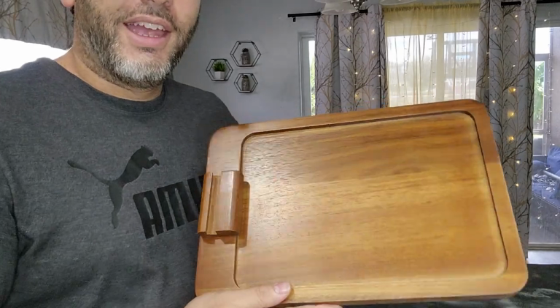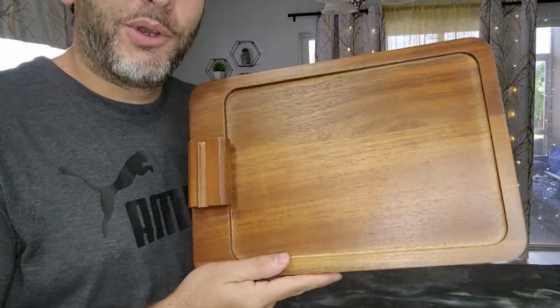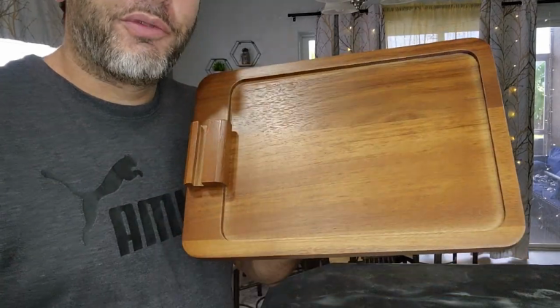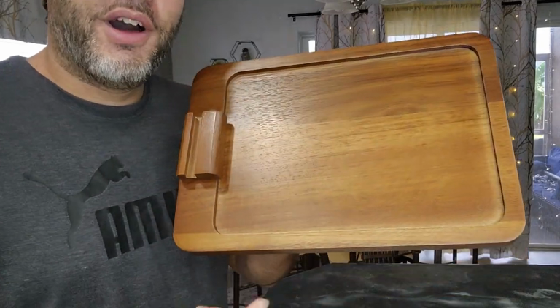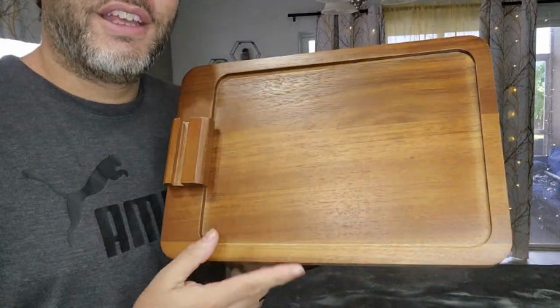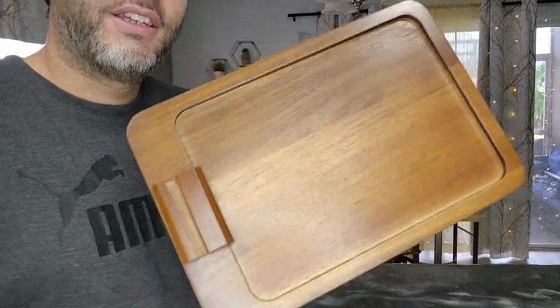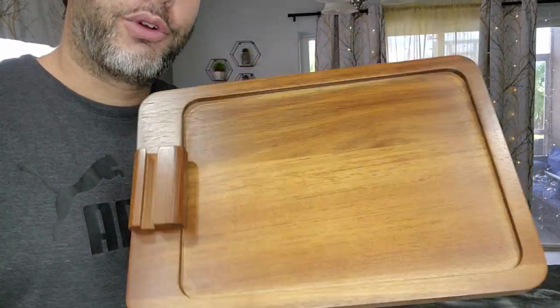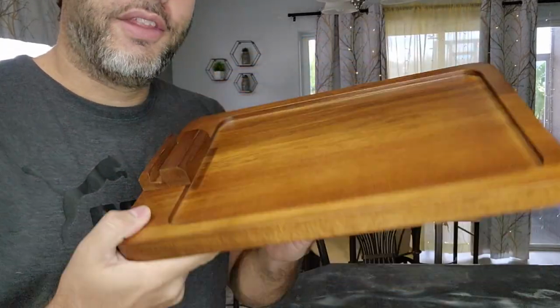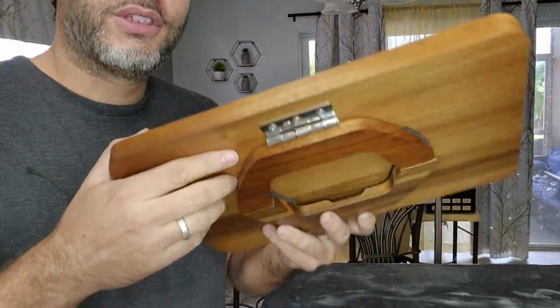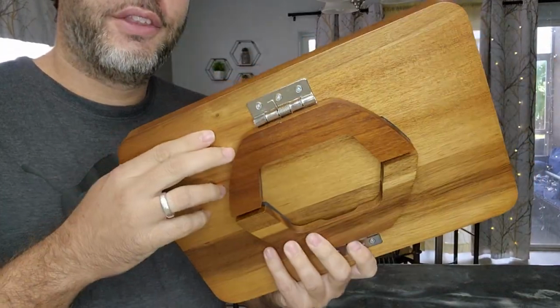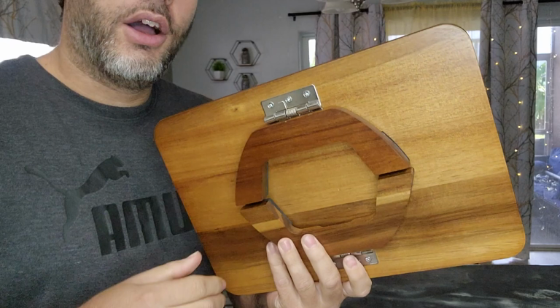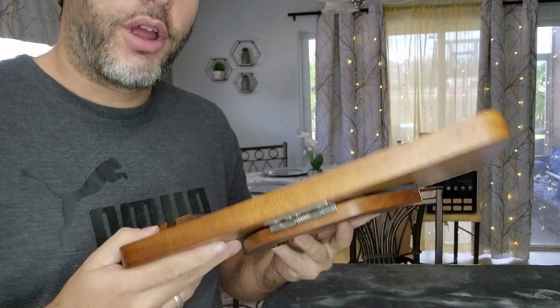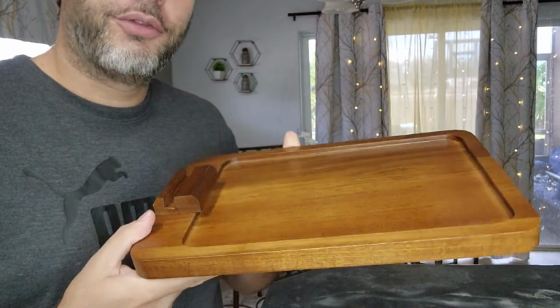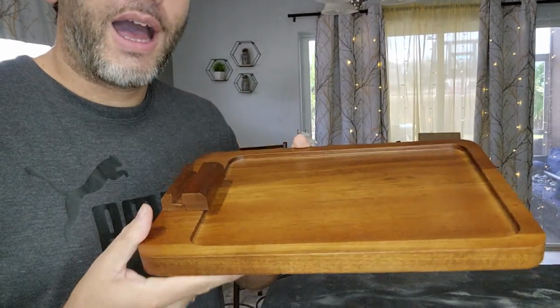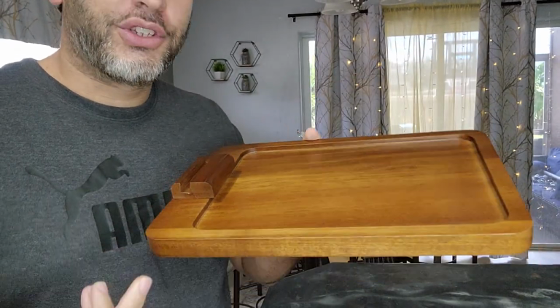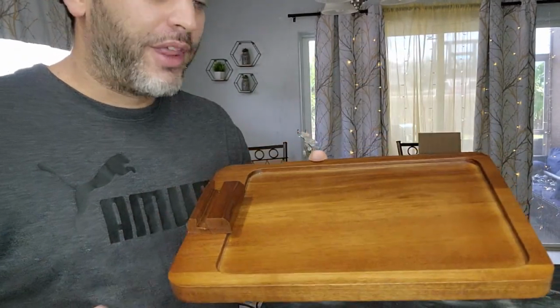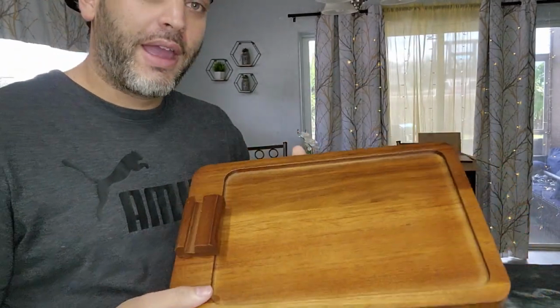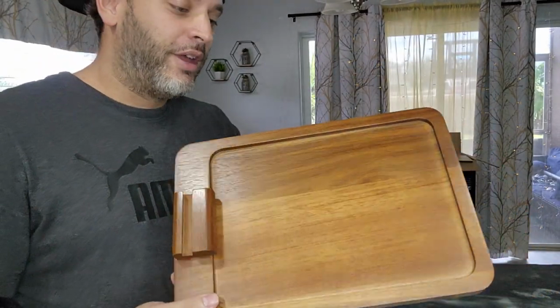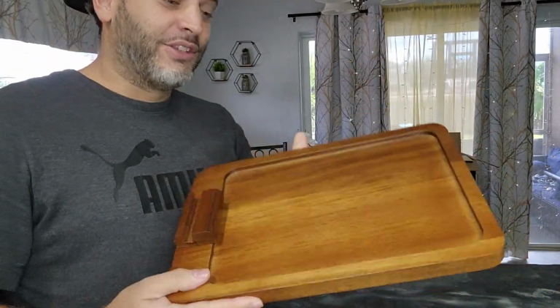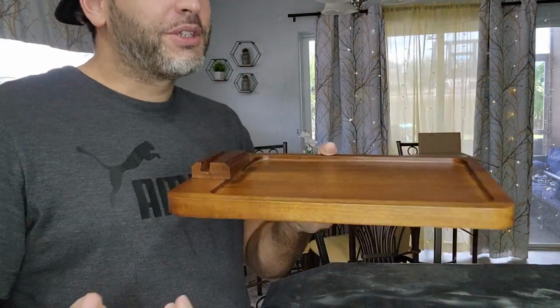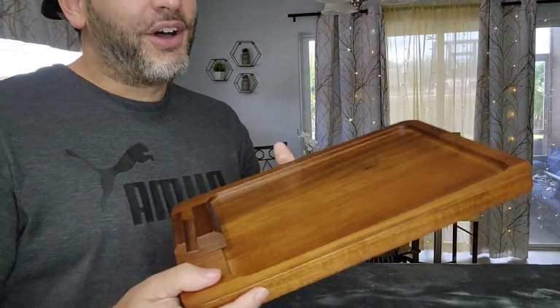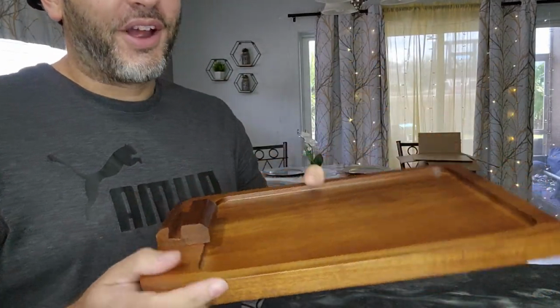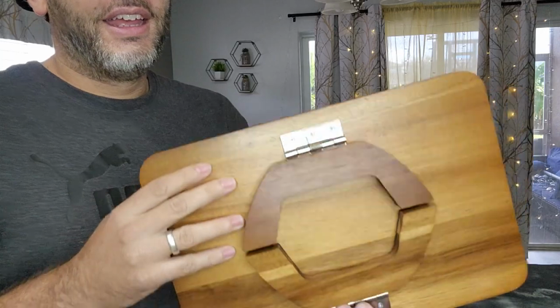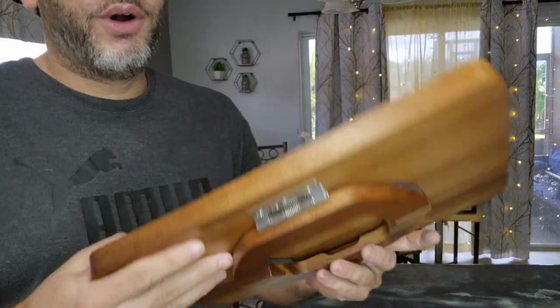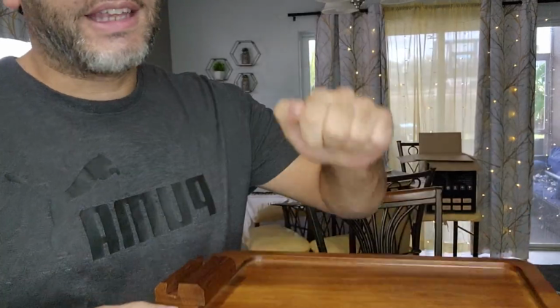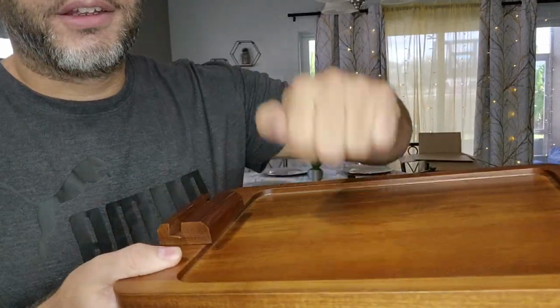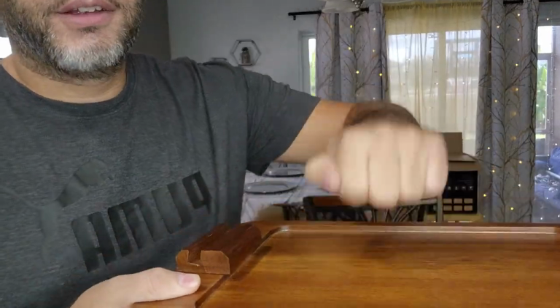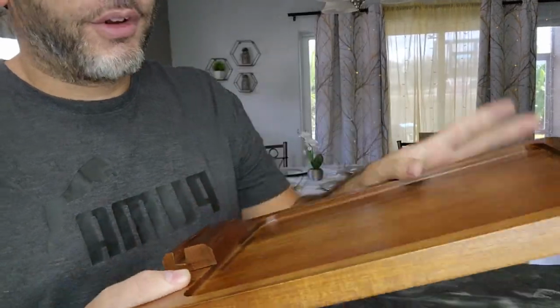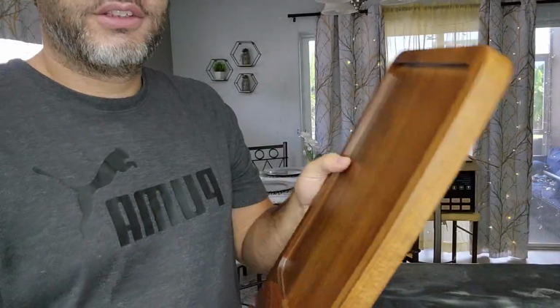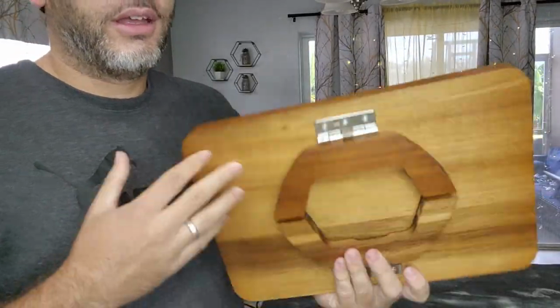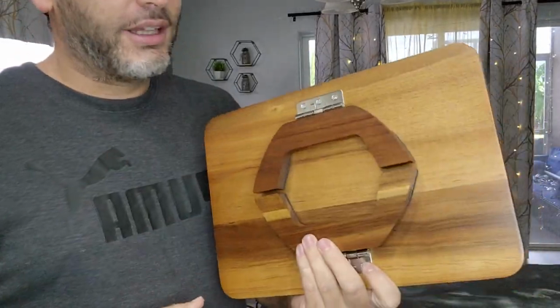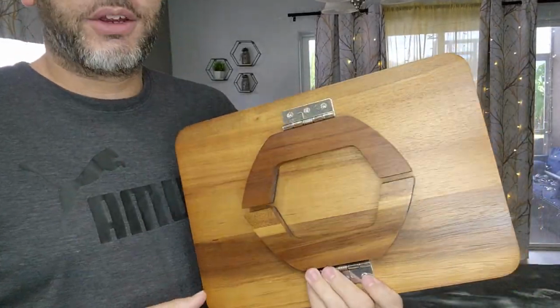Hey, I'm doing a quick review of this tray that goes on the armrest for the couch or sofa that you may have. So this one is pretty awesome. Number one, it's solid — excellent material.